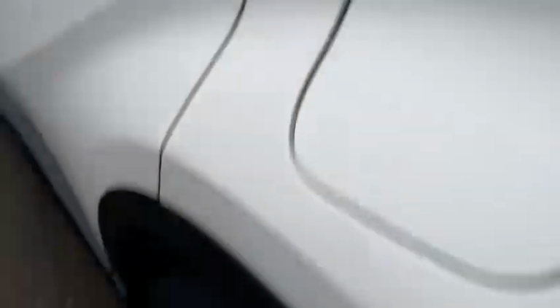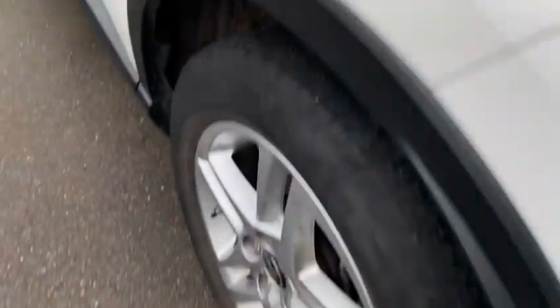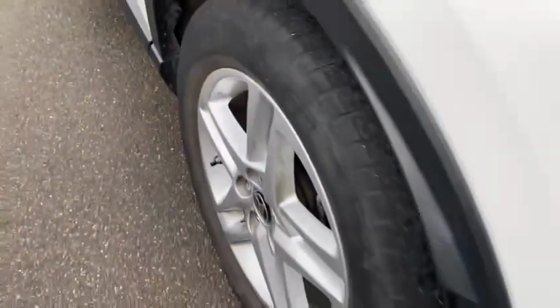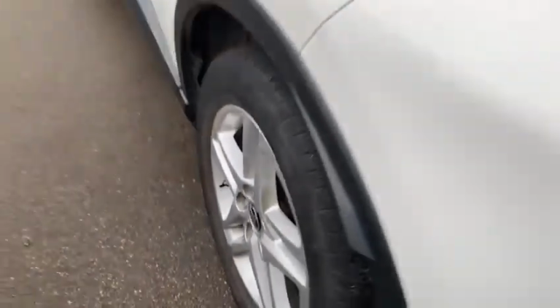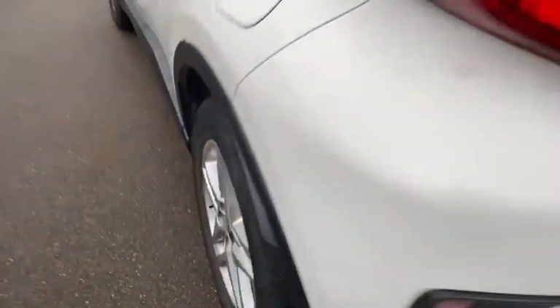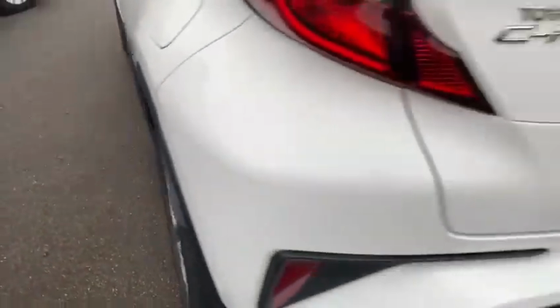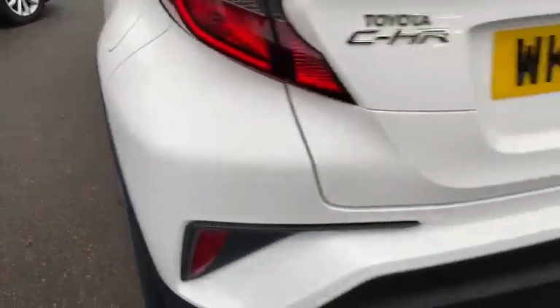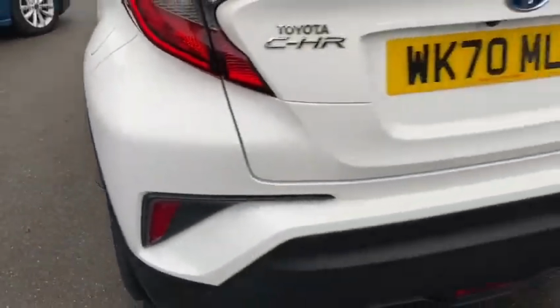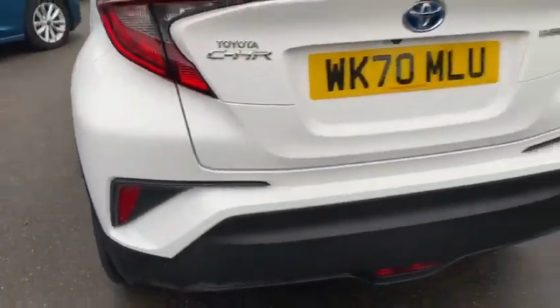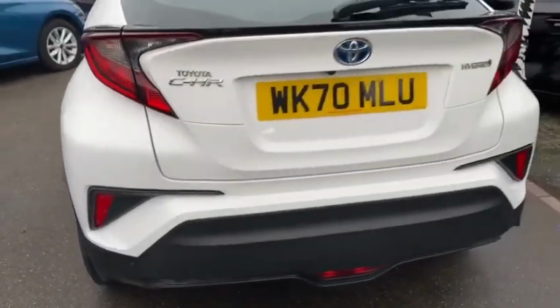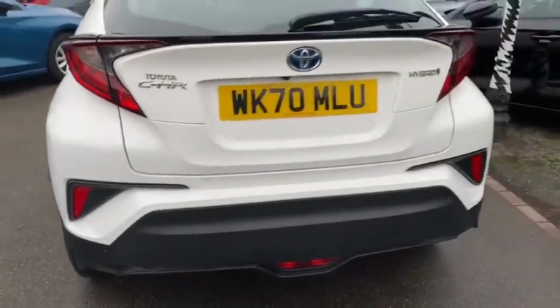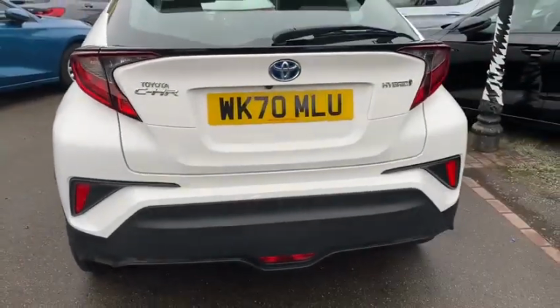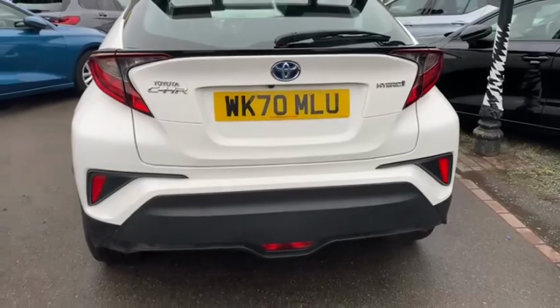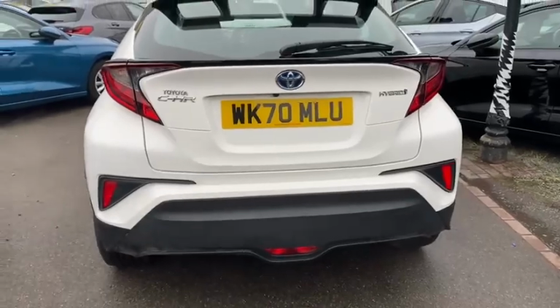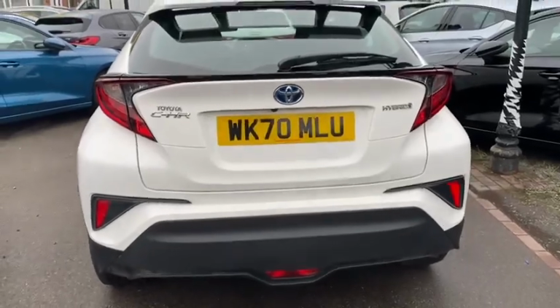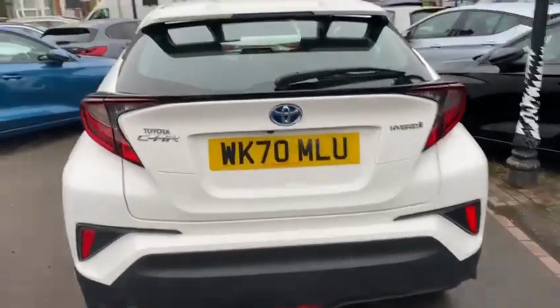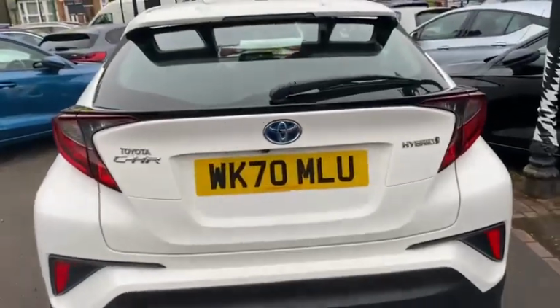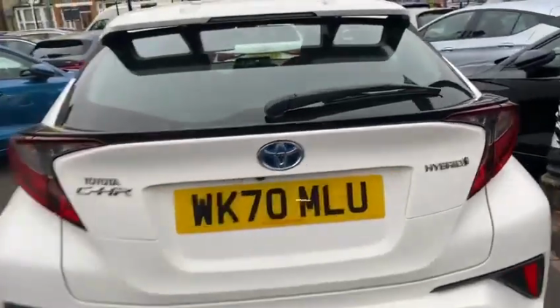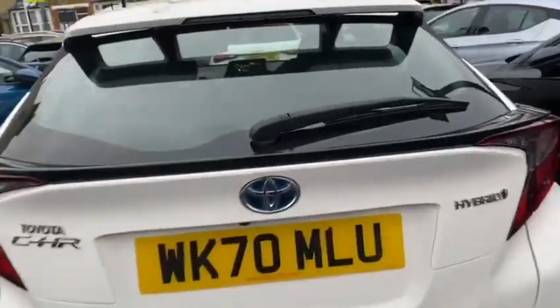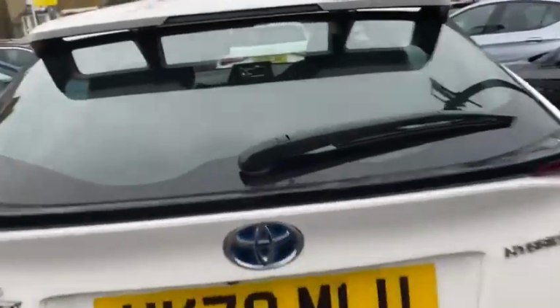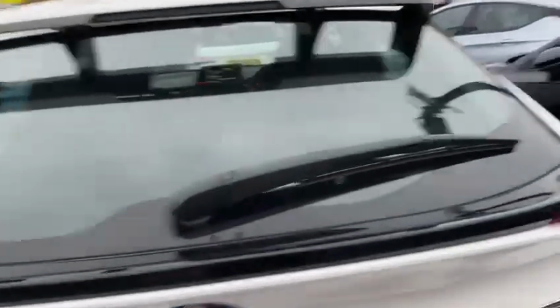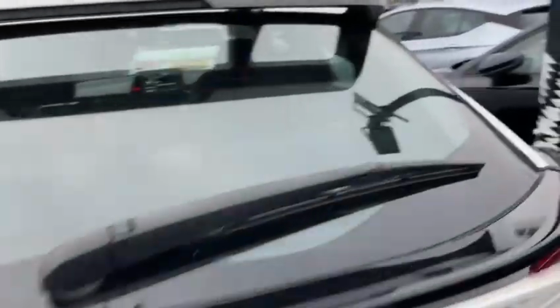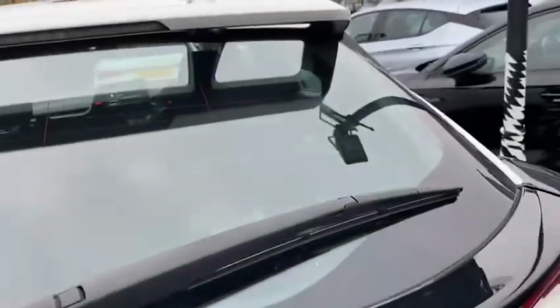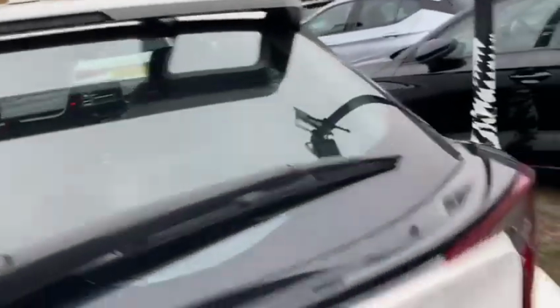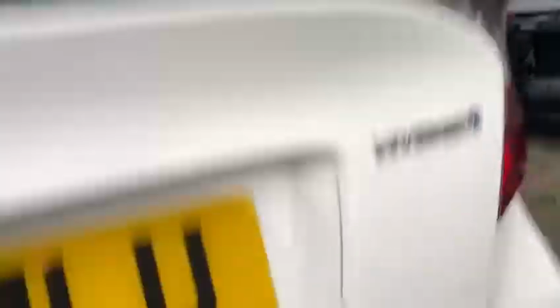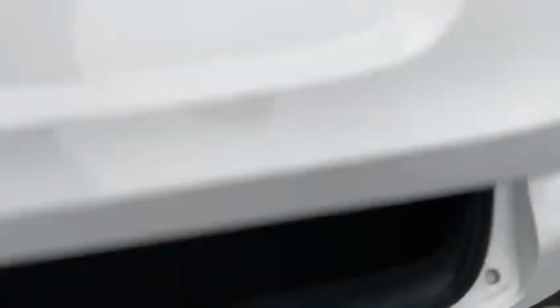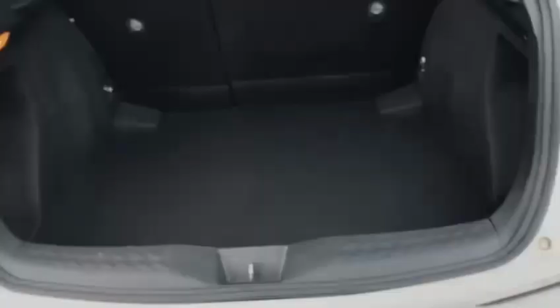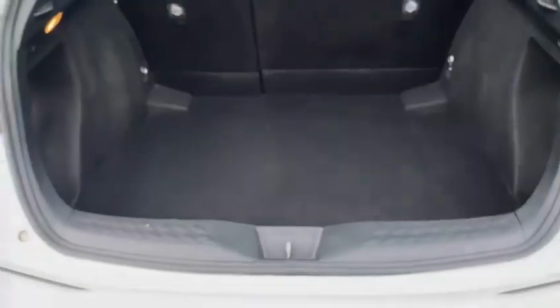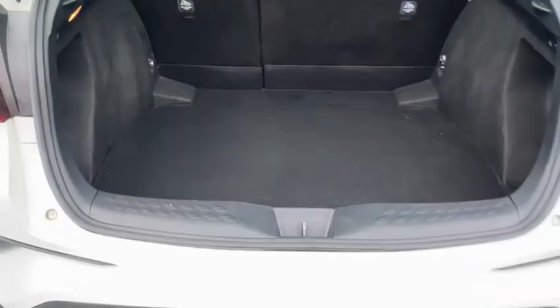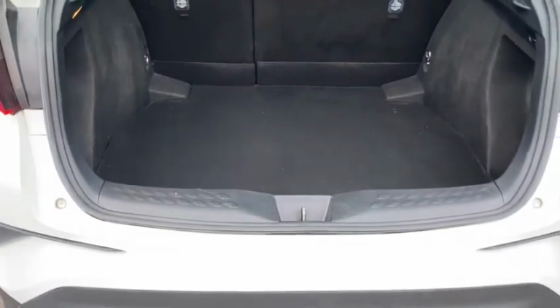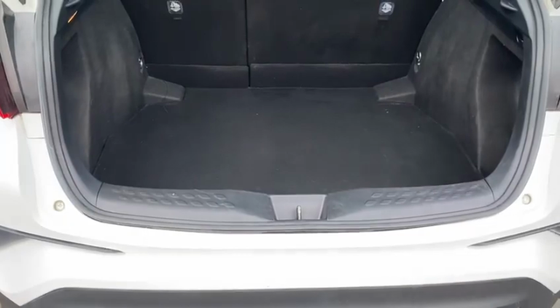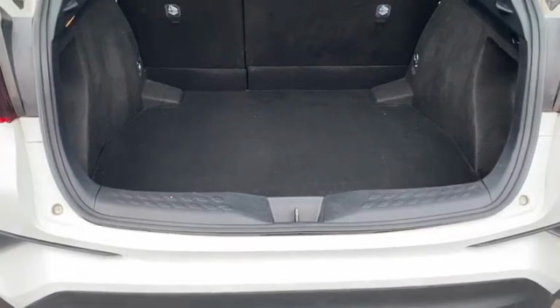Tyres in immaculate condition. It's got a reversing camera. Click of a button opens a huge boot — lovely size there.